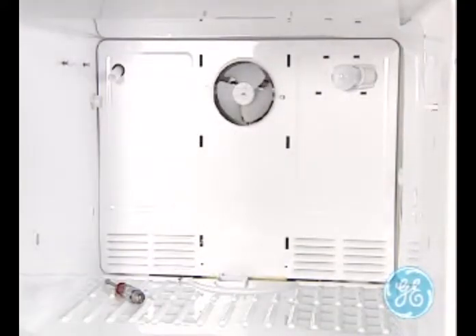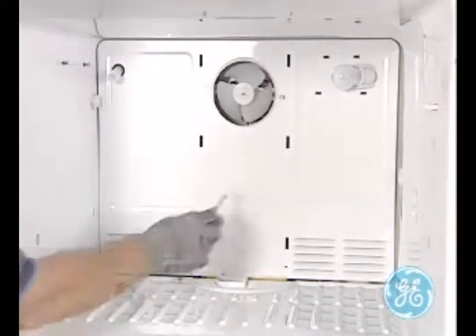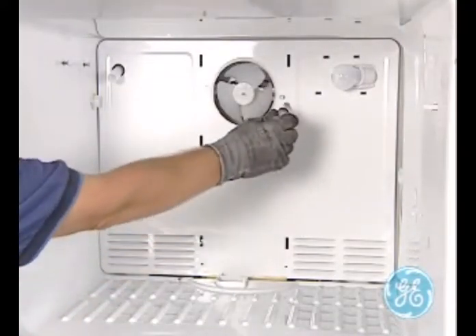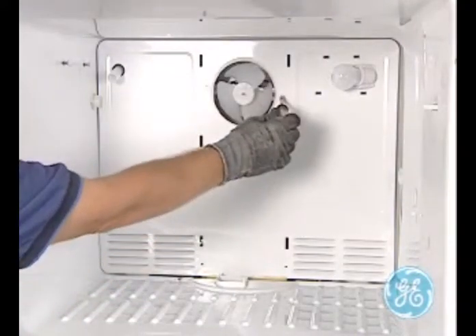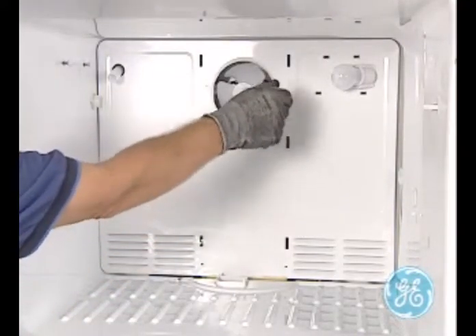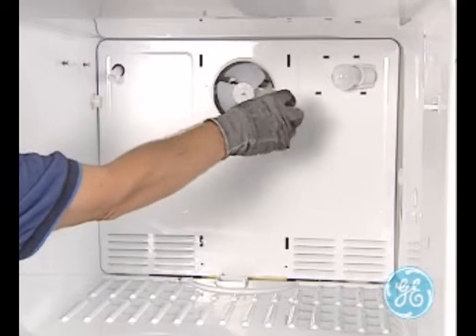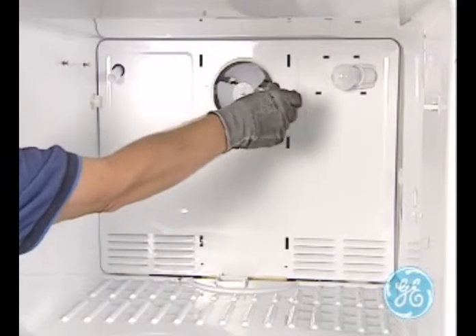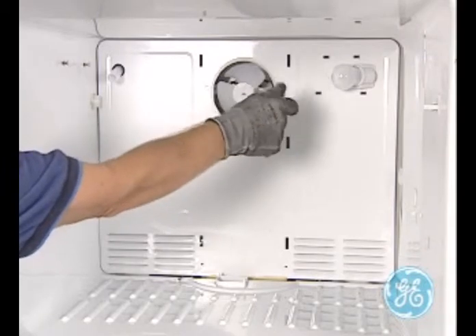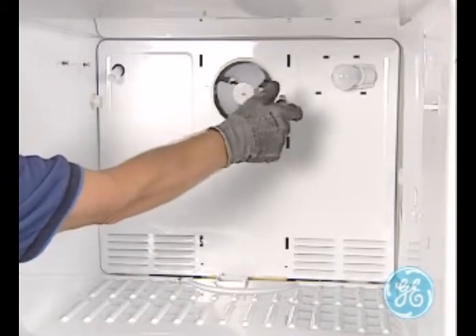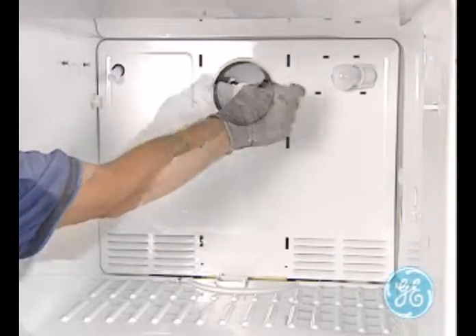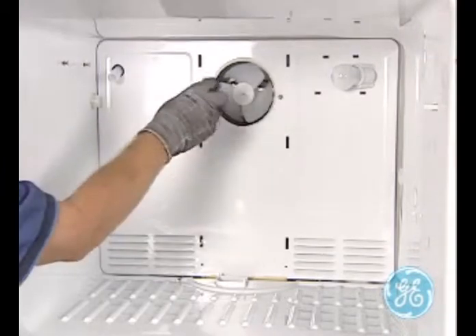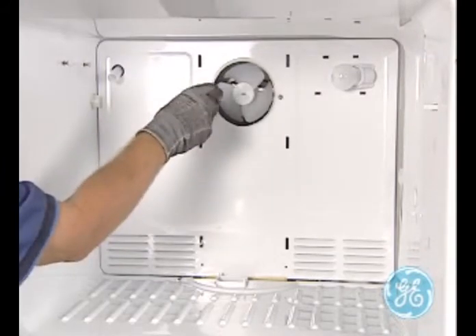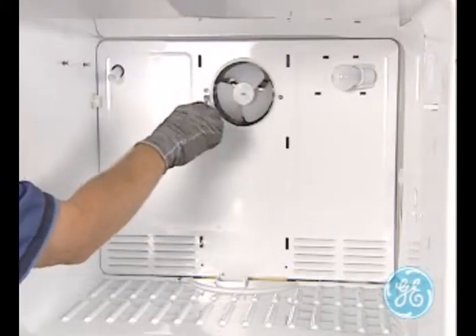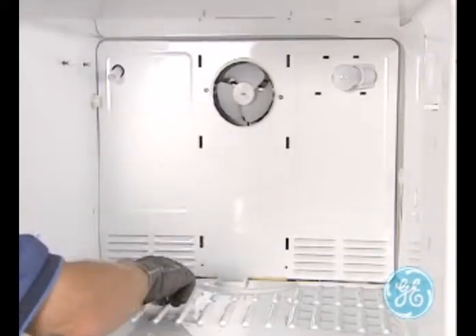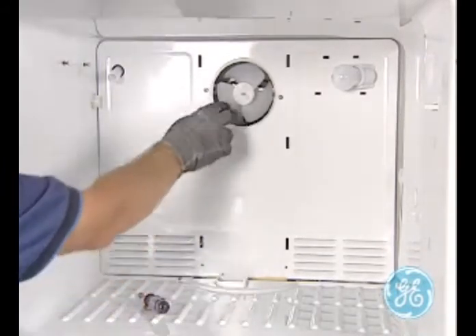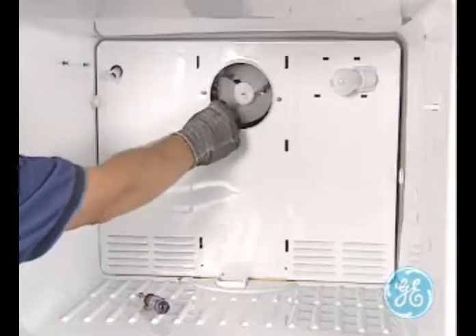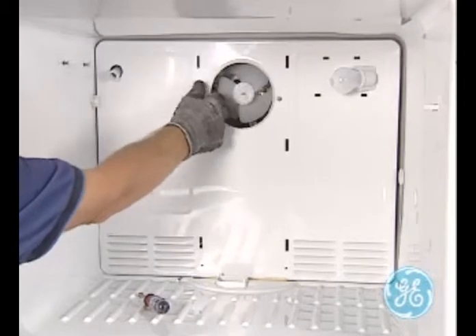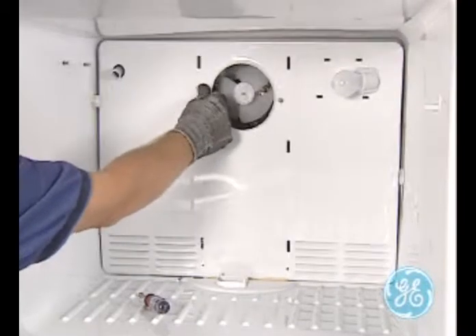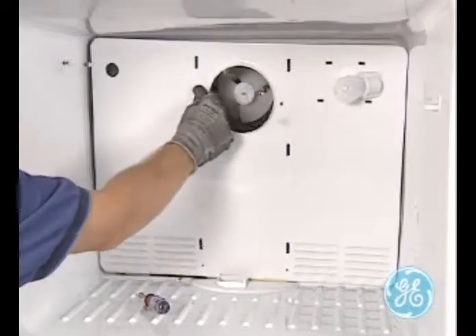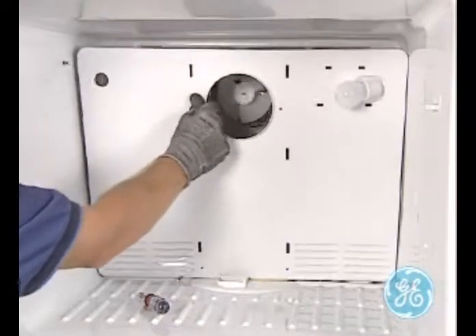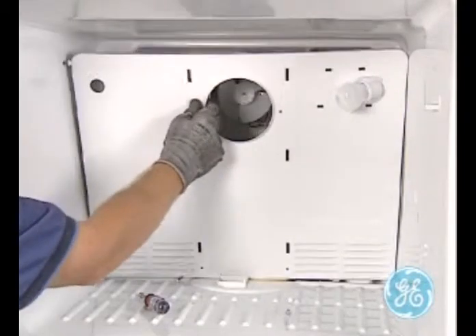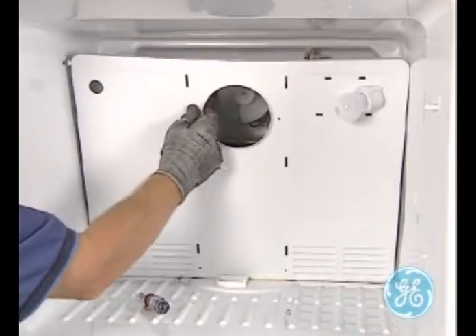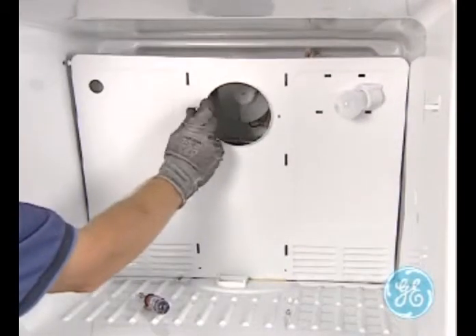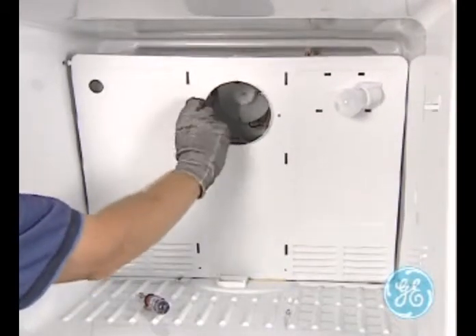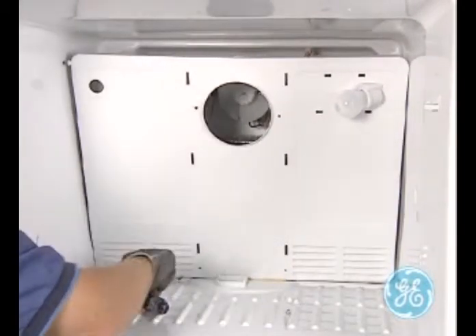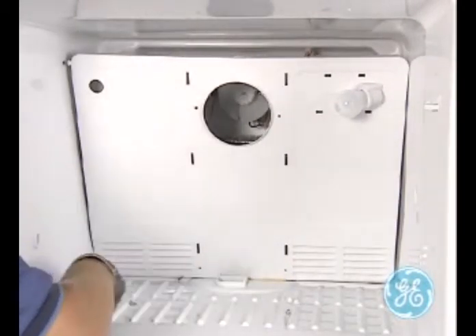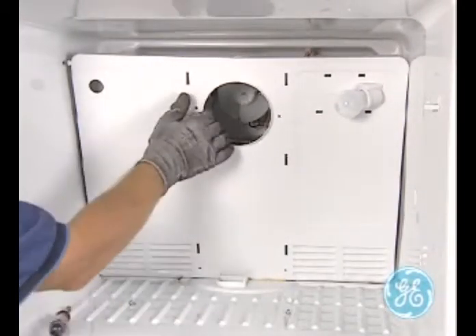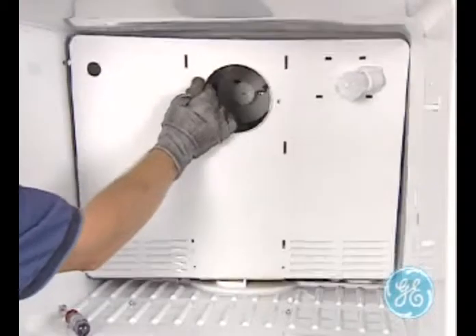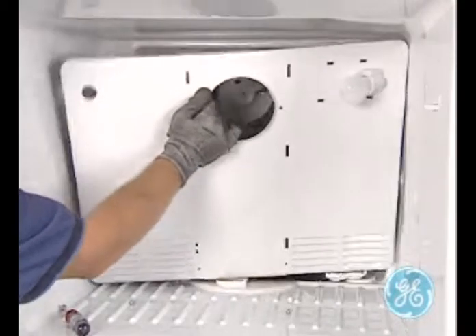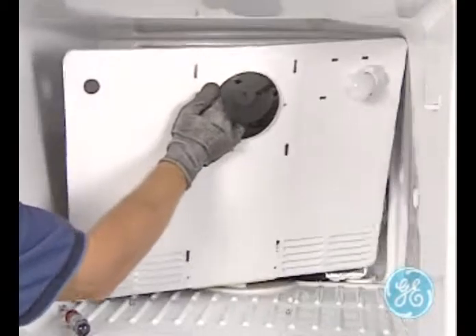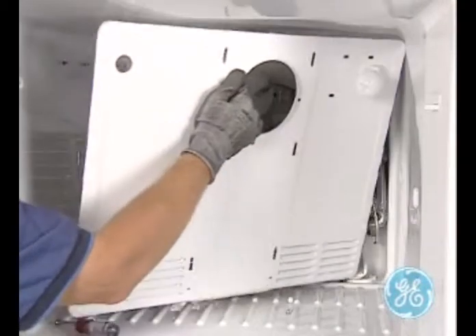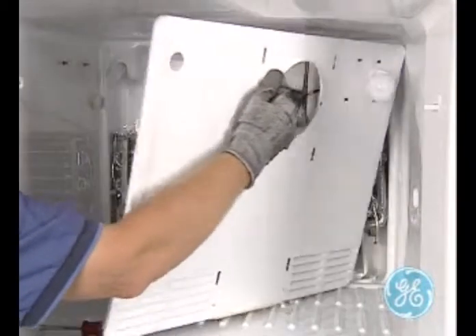Next, remove the two screws on the evaporator cover located on either side of the fan. You may need to bow the evaporator cover outward to clear the ice maker receptacle and the screws on the left side wall of the freezer.